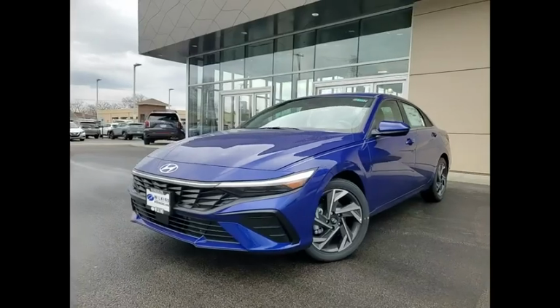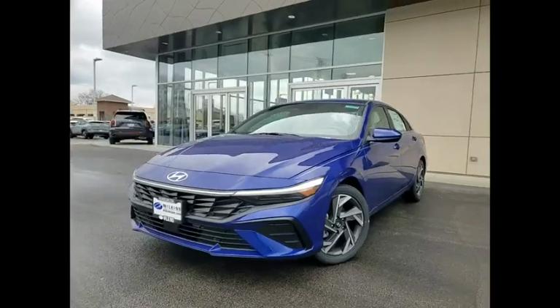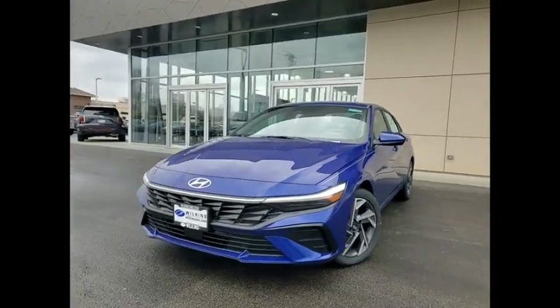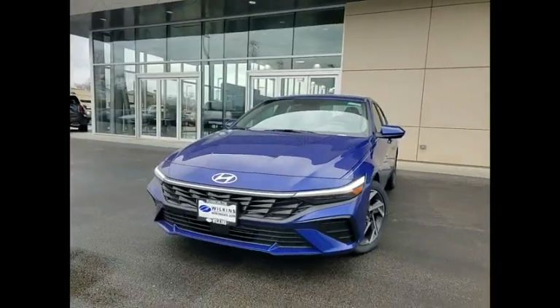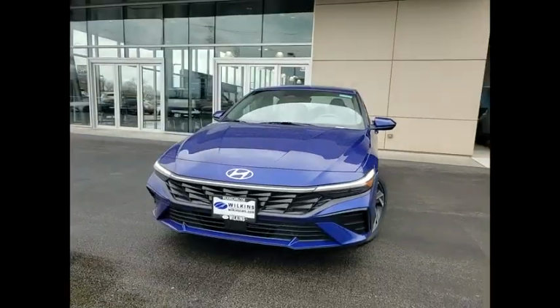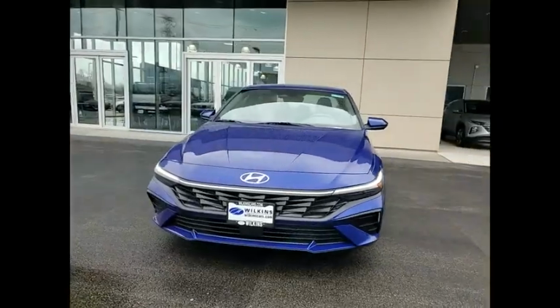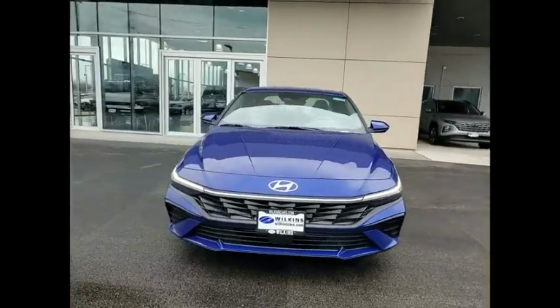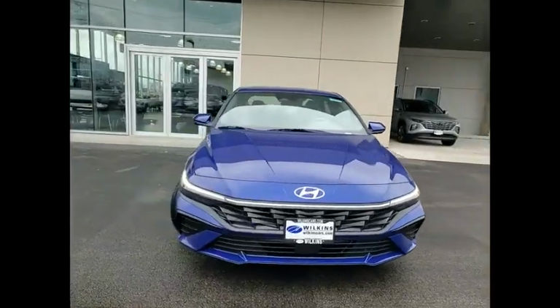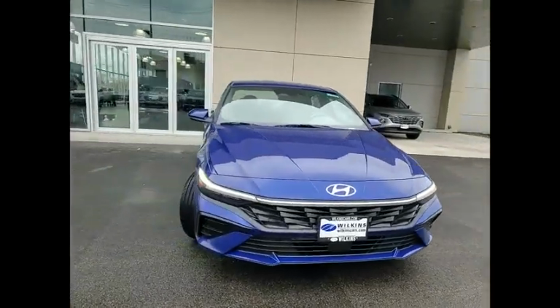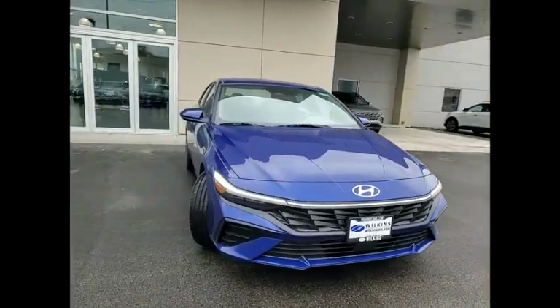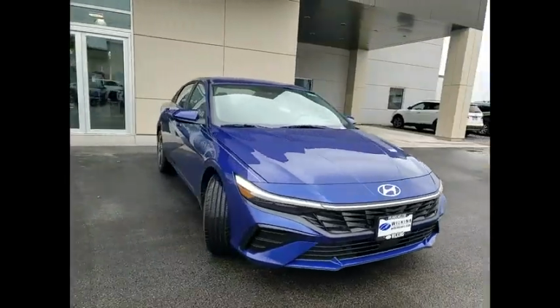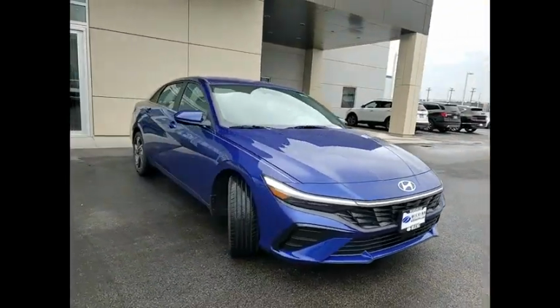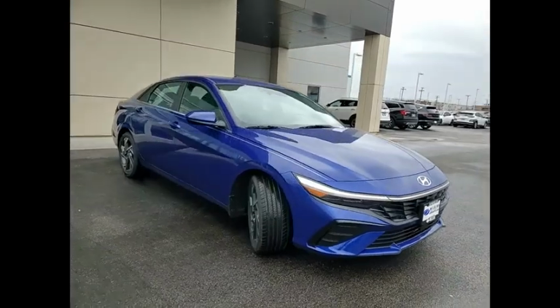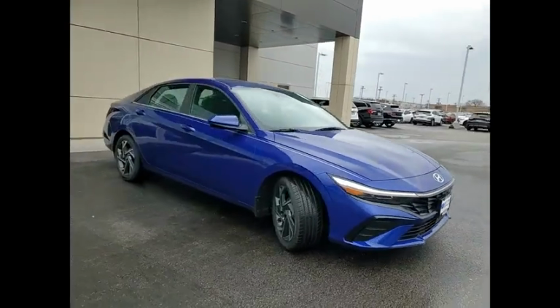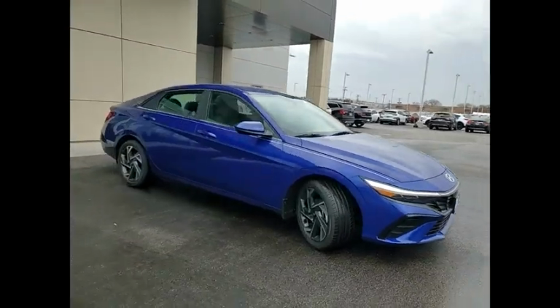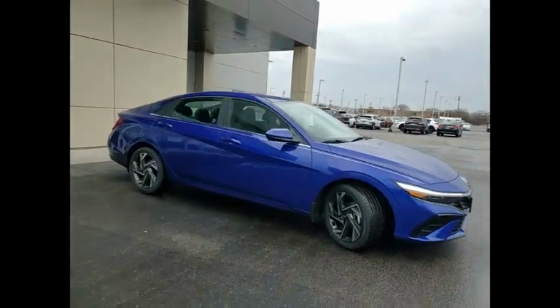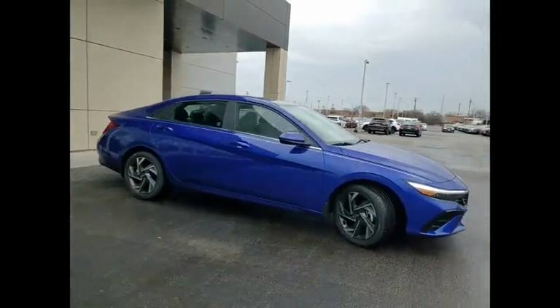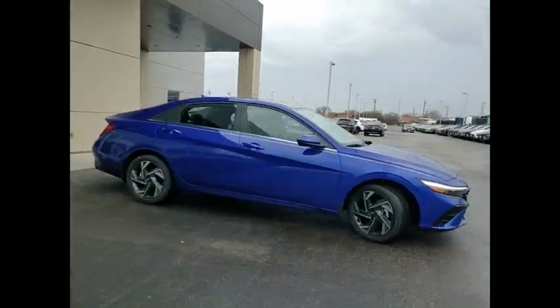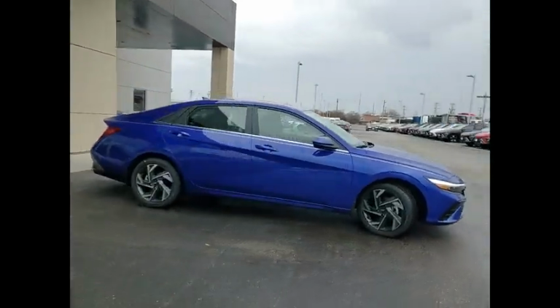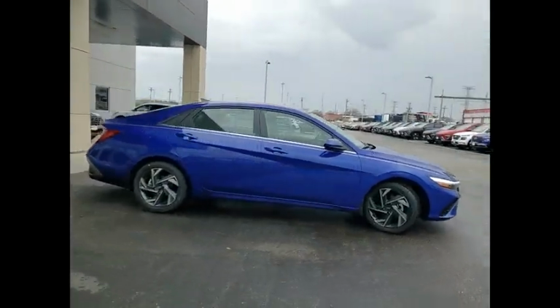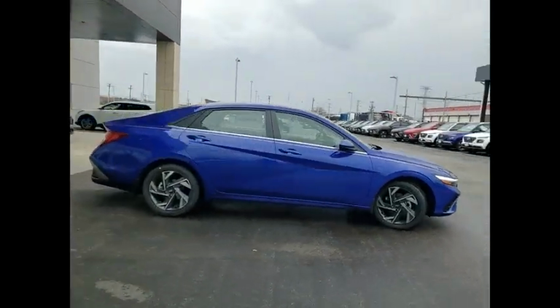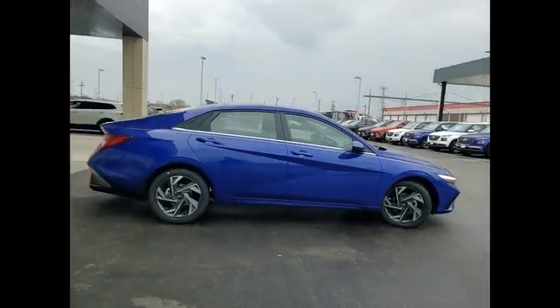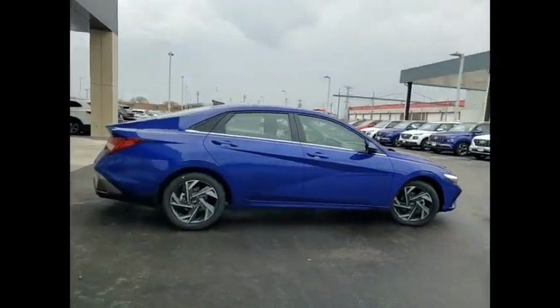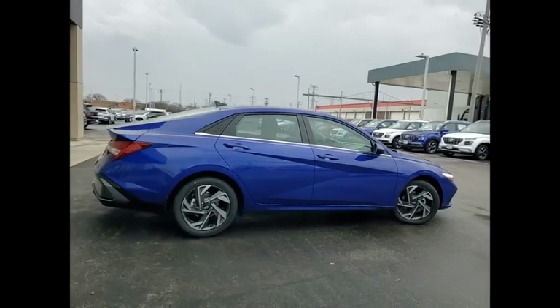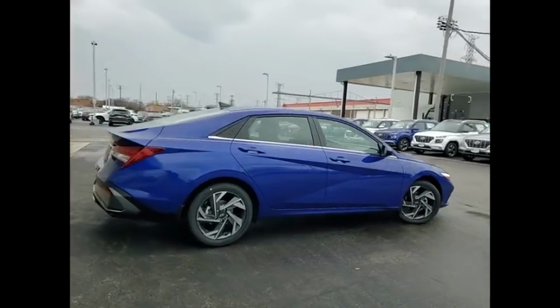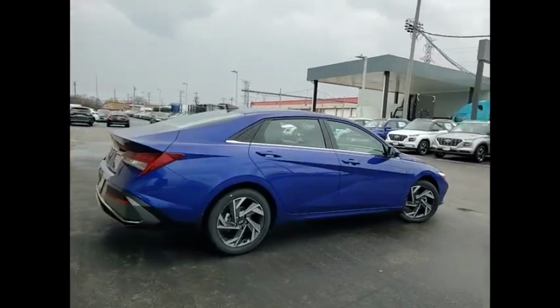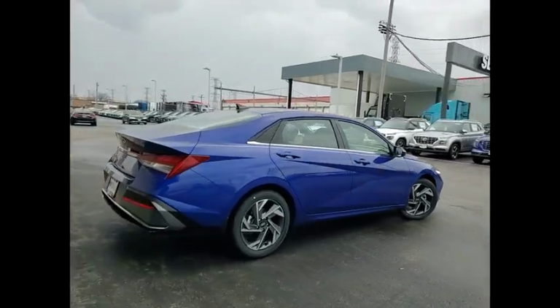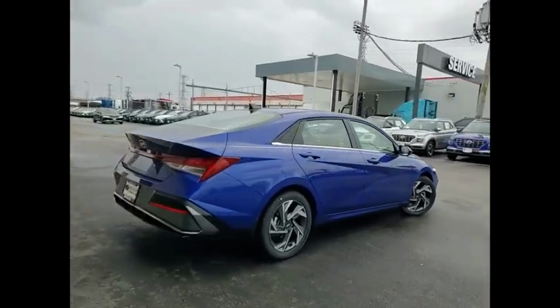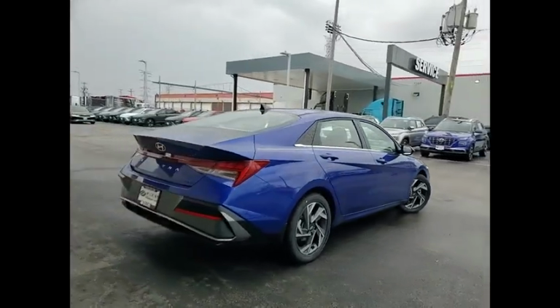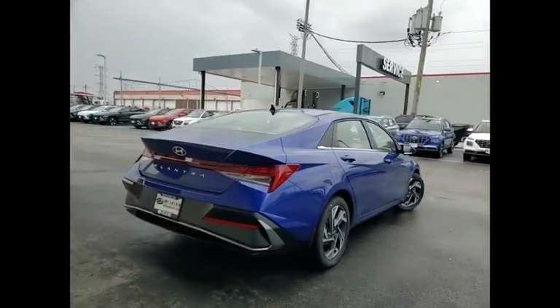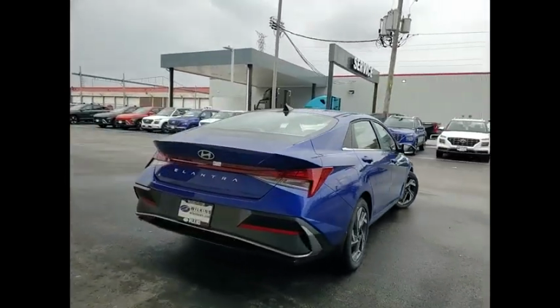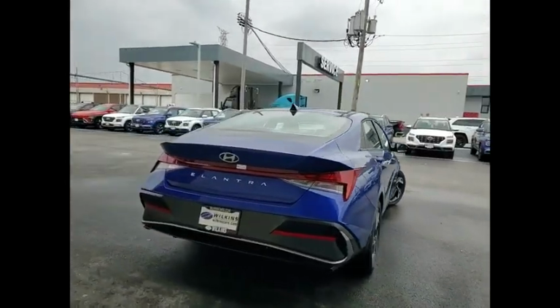Come test drive the 2024 Elantra. The Elantra boasts the most interior room in its class and gets an exceptional 35 miles per gallon. With its luxurious standard features, the Elantra is an easy choice.